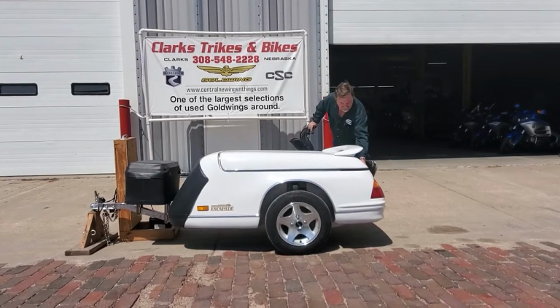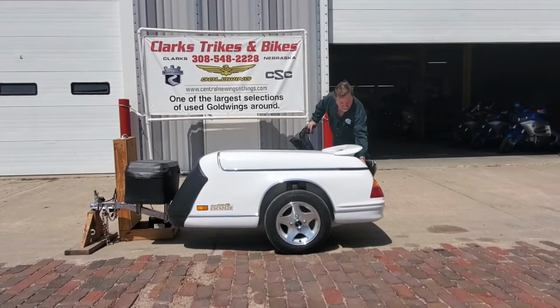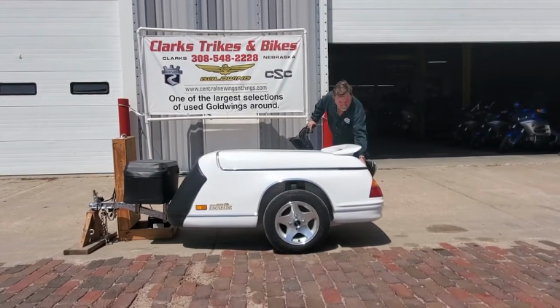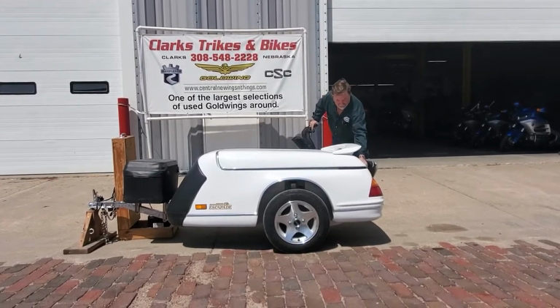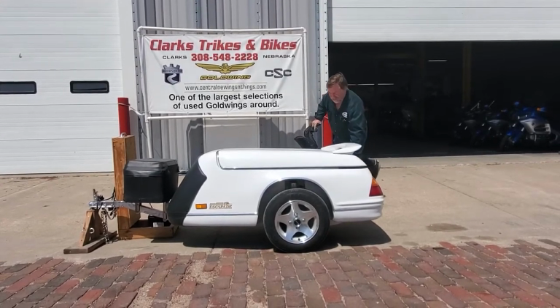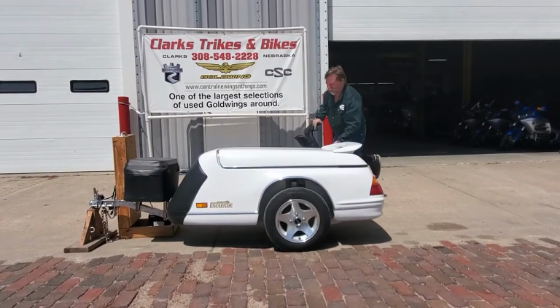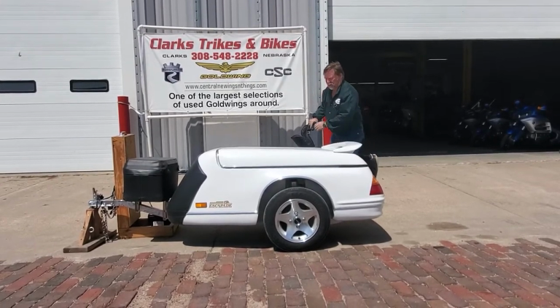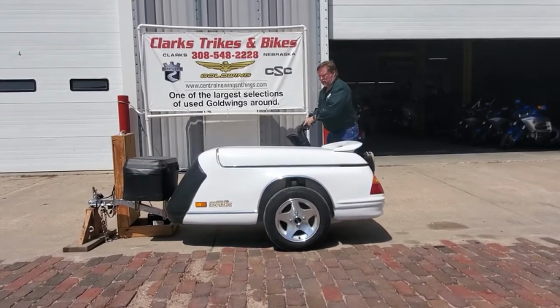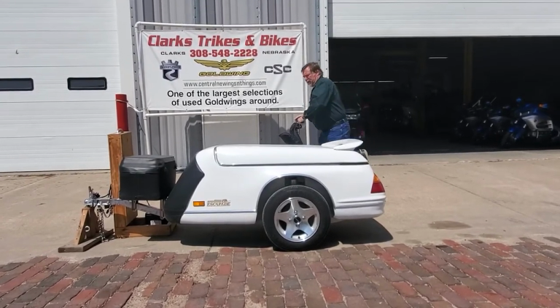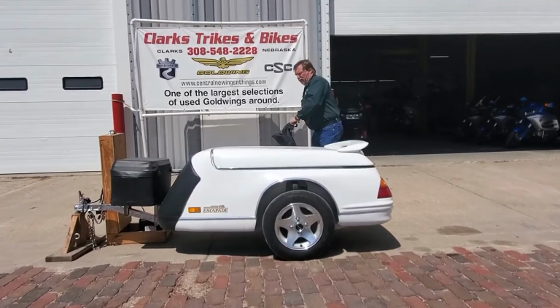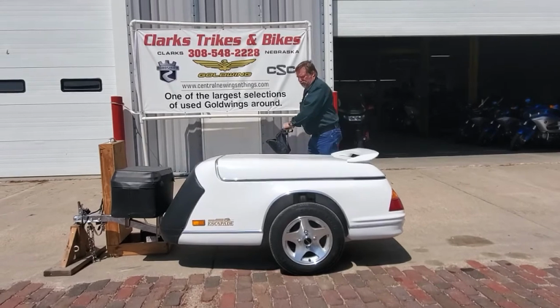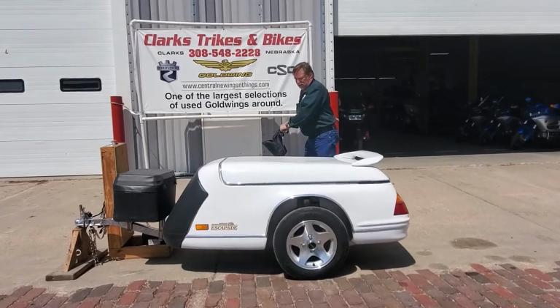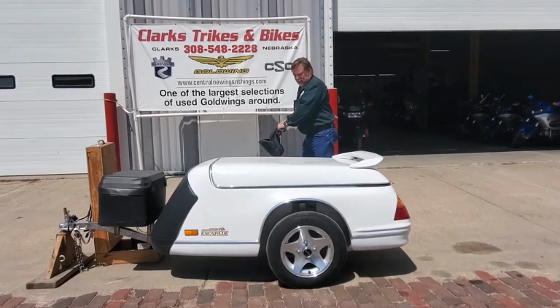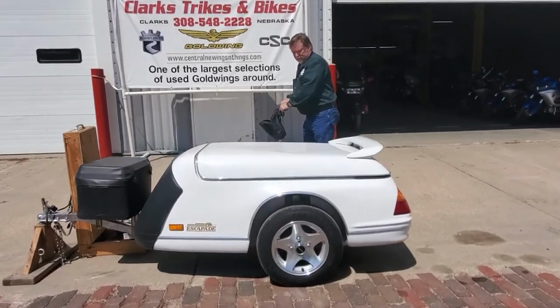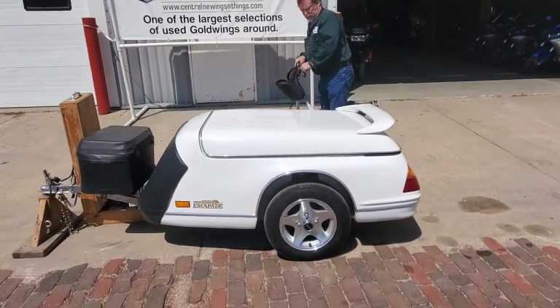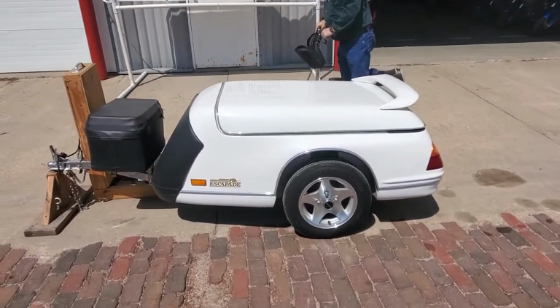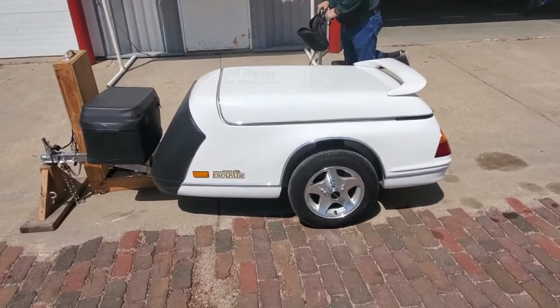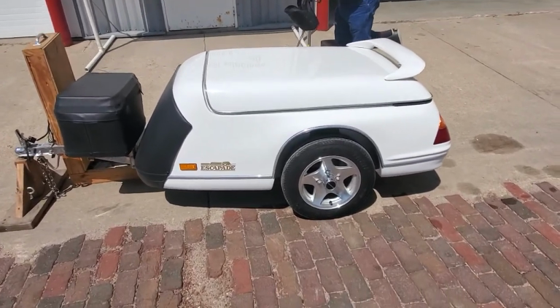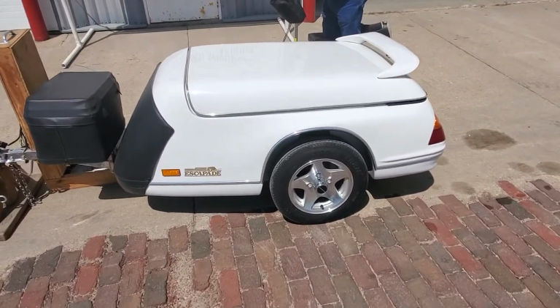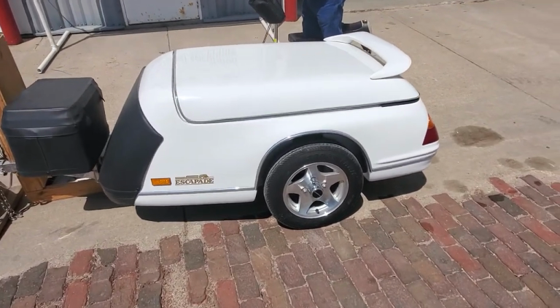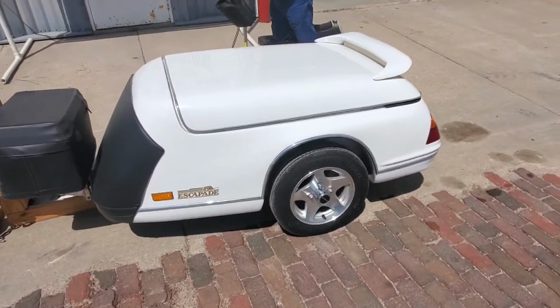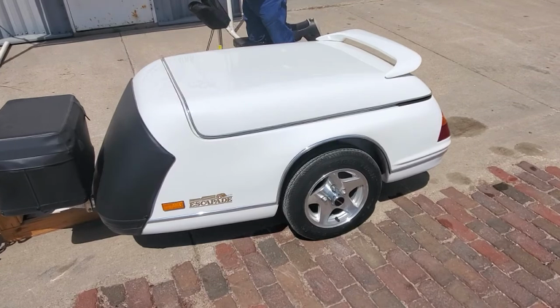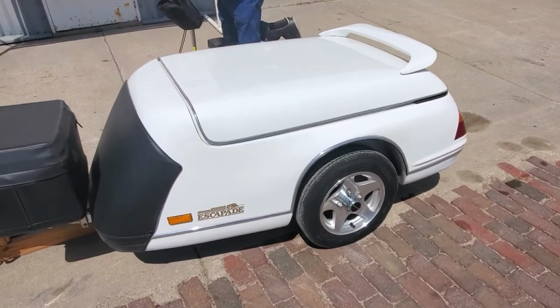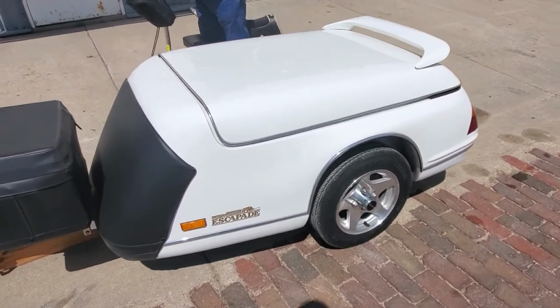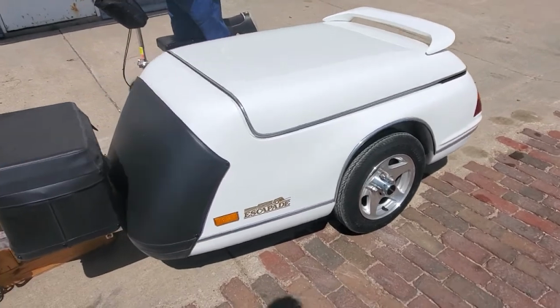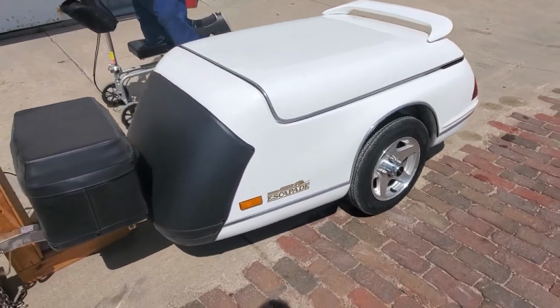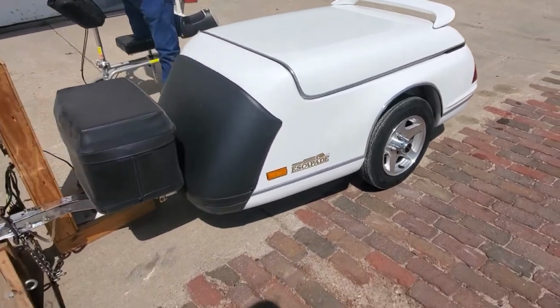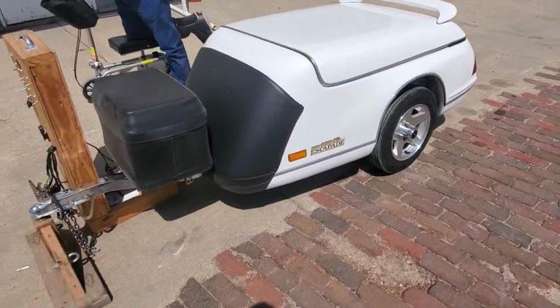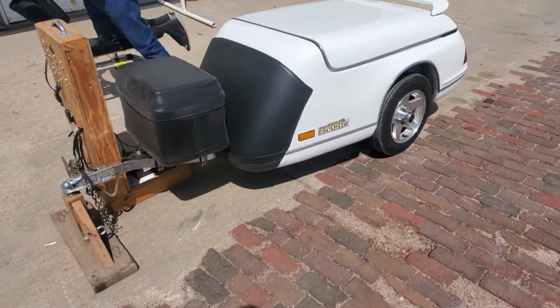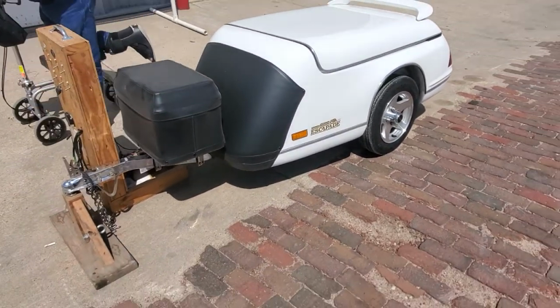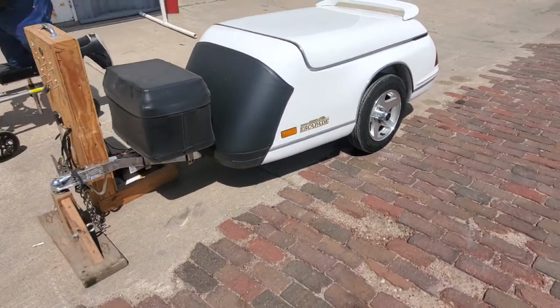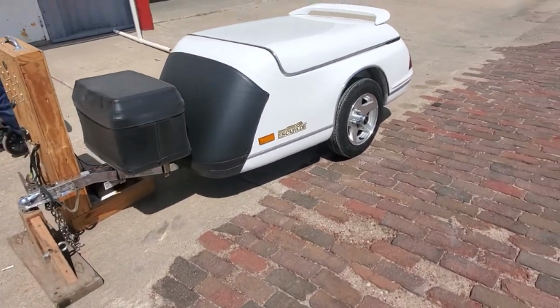This is item number 1166. We sold this to an old boy about four years ago — pulled it a couple of times behind his trike, but he says they're just not going on the long trips, just doing day trips. So we said bring it in. It is a super nice unit, folks.